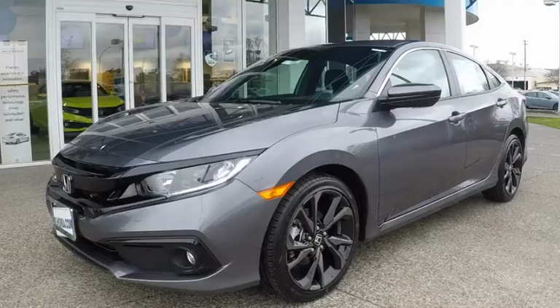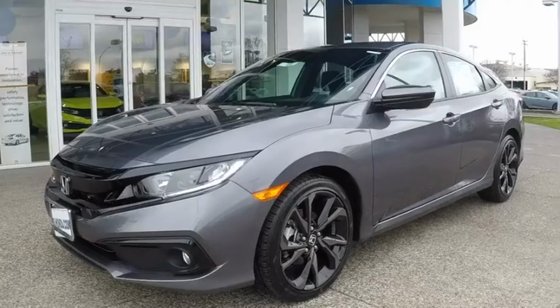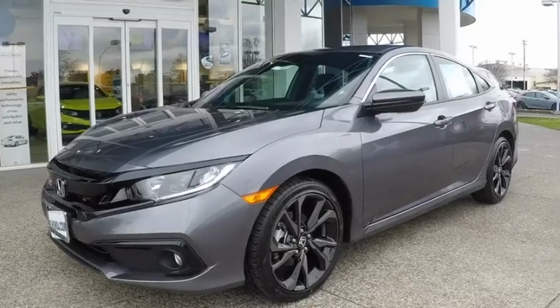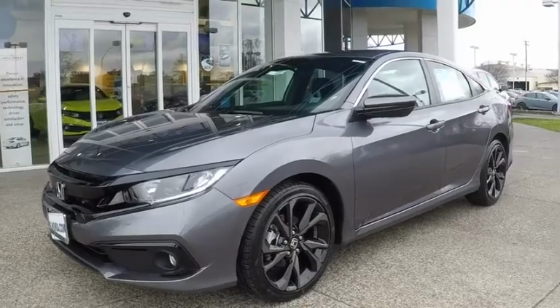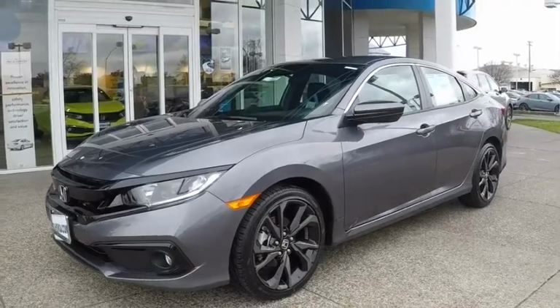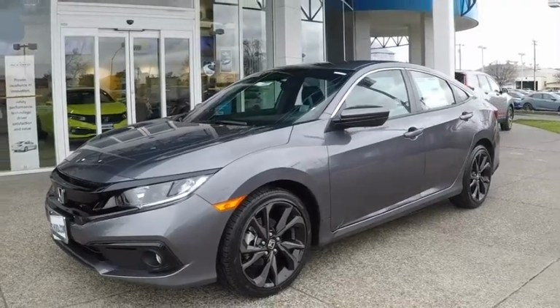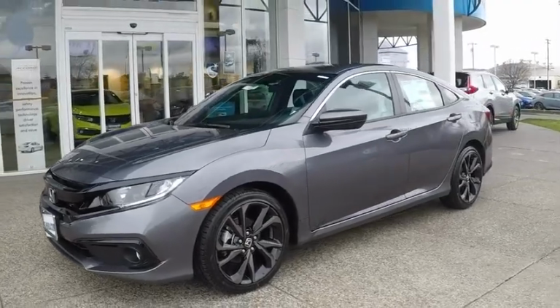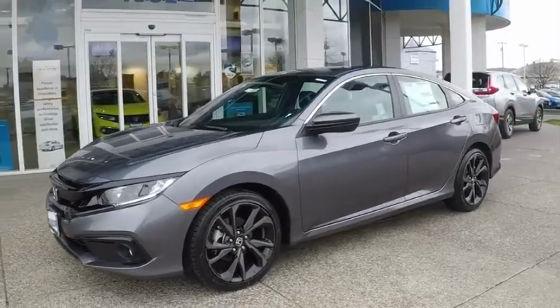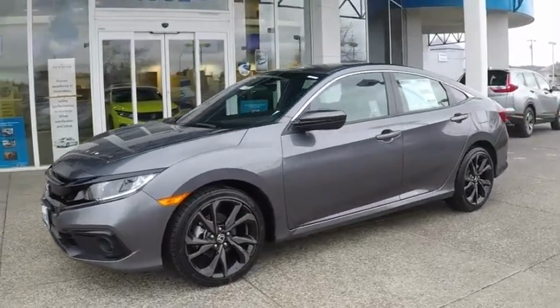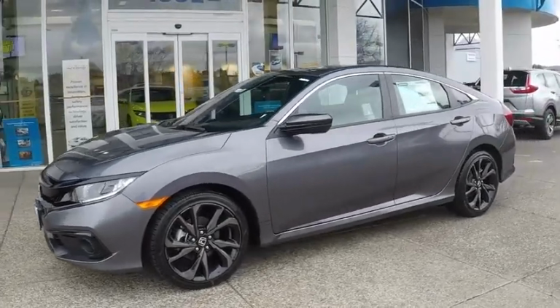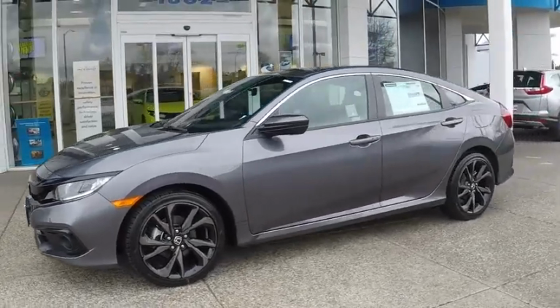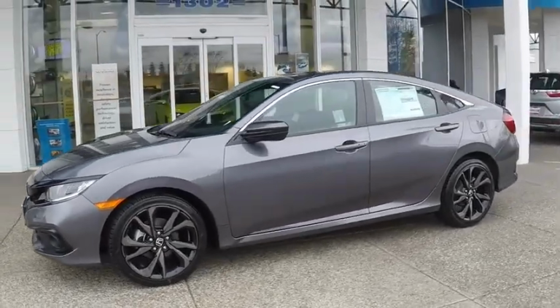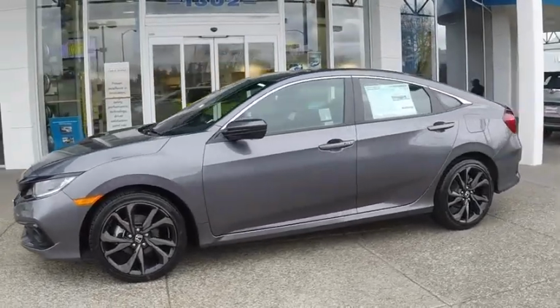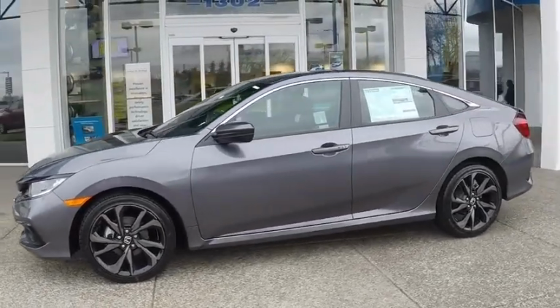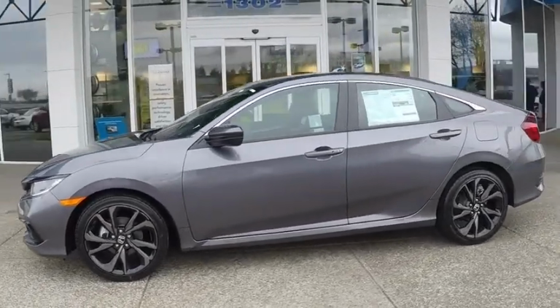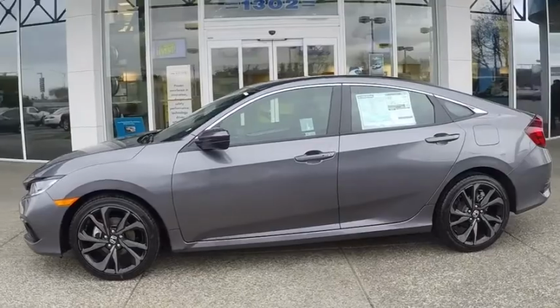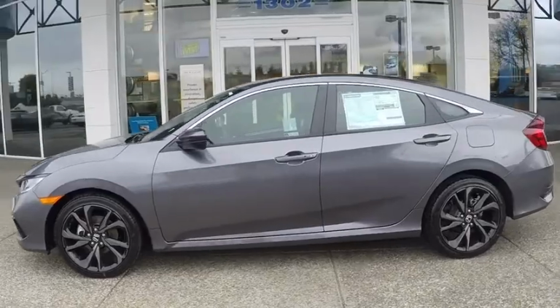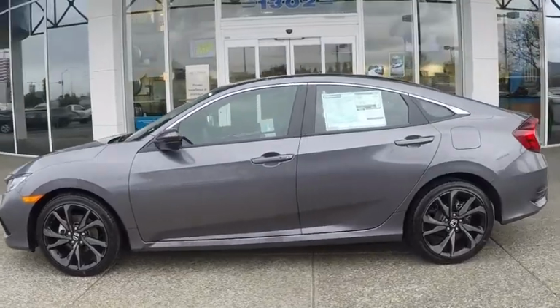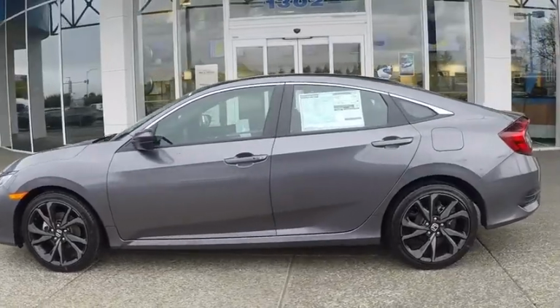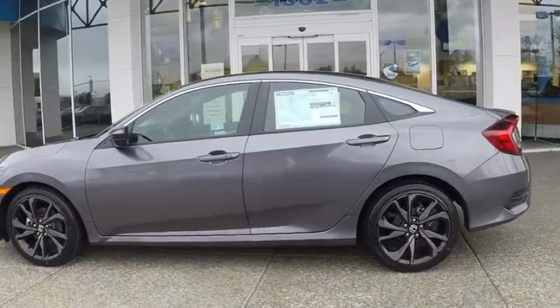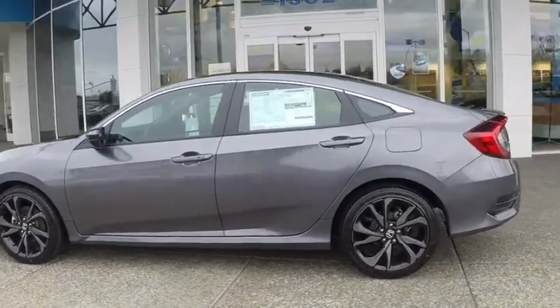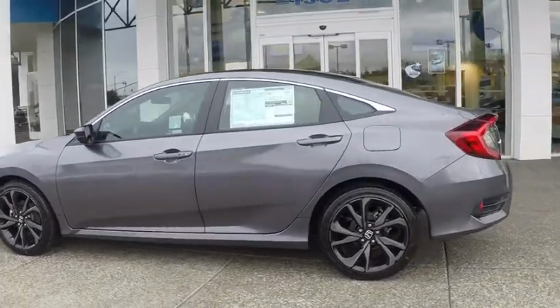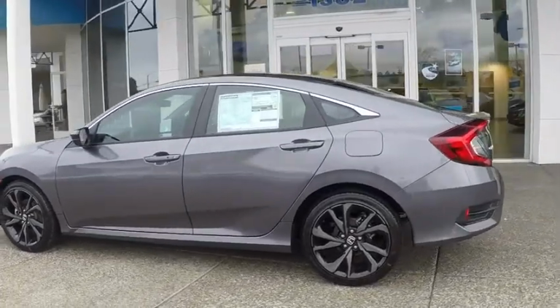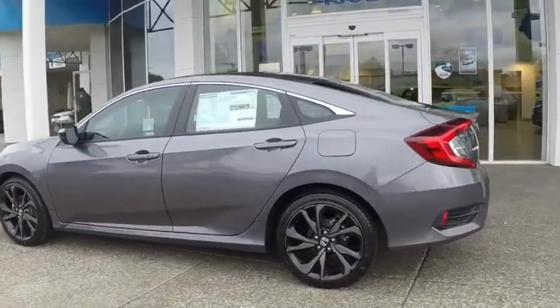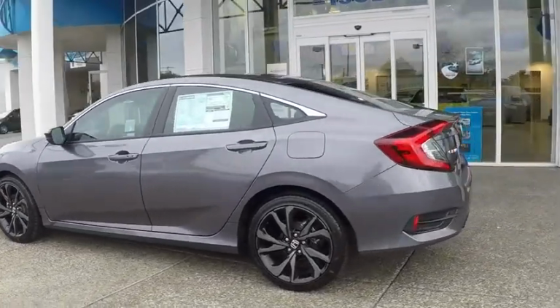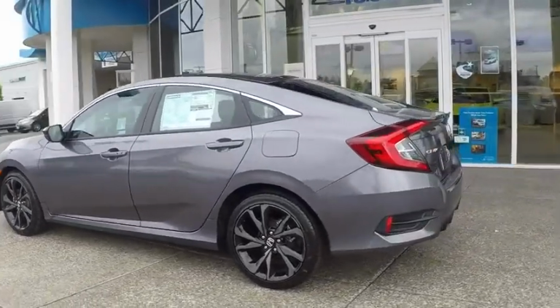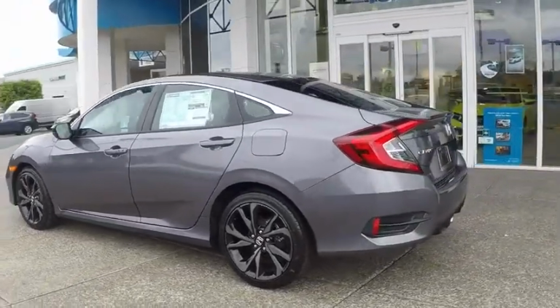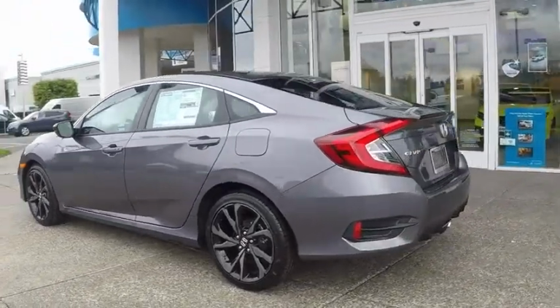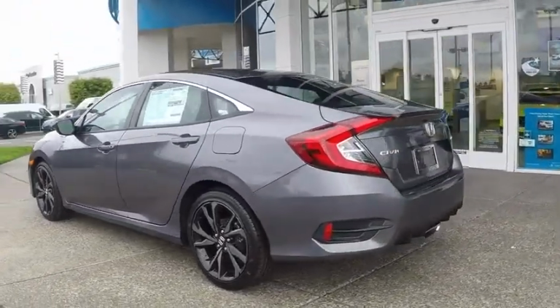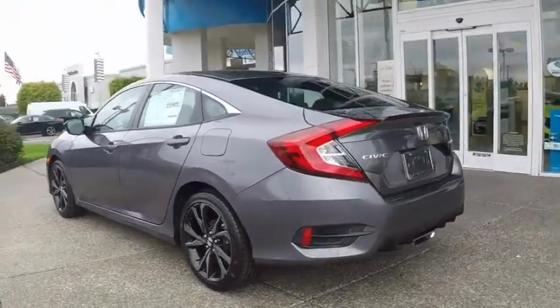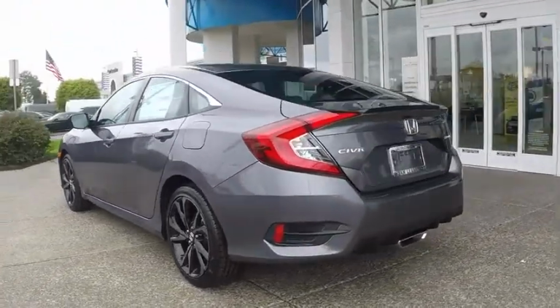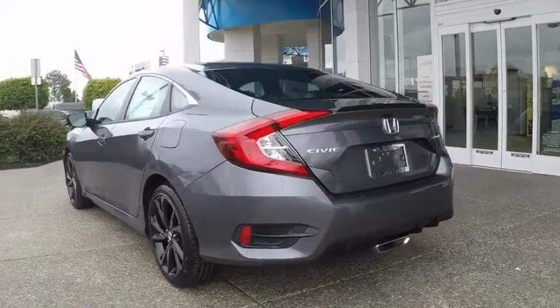Stop by and take a look at the 2020 Honda Civic. Honda Civic: practical, awesome gas mileage, and incredibly reliable. Here are some of this vehicle's great options.